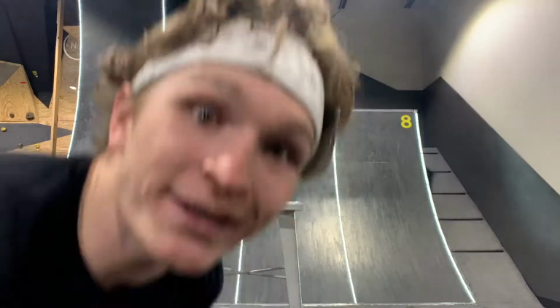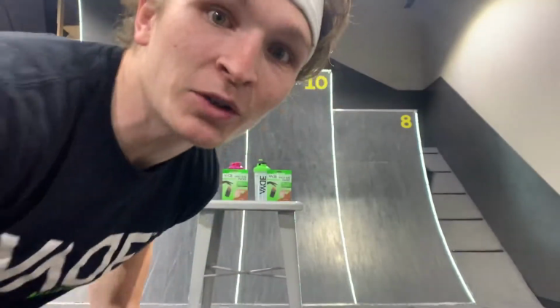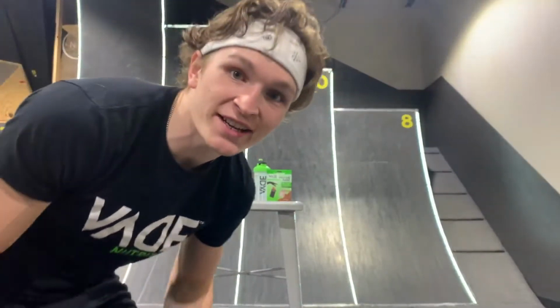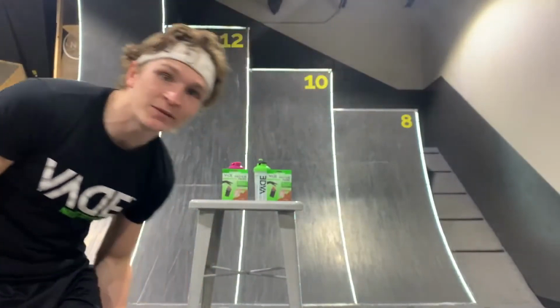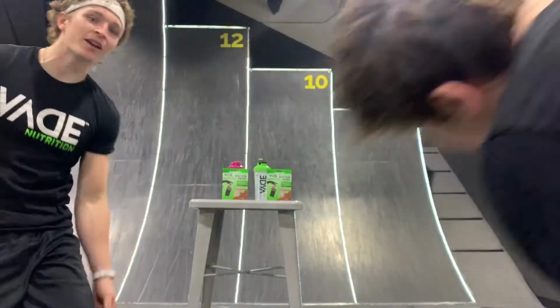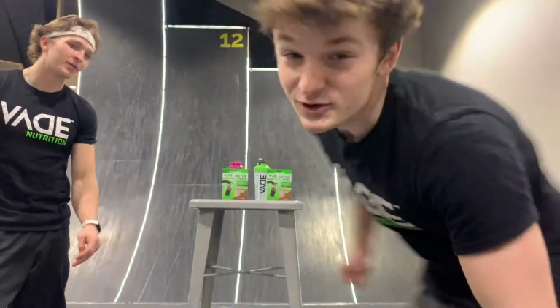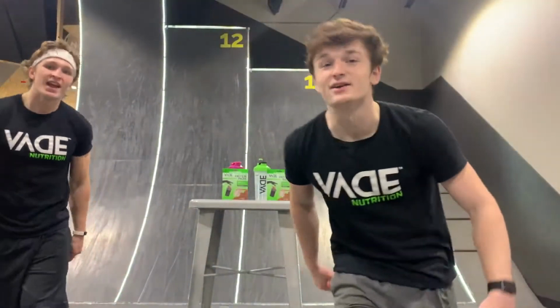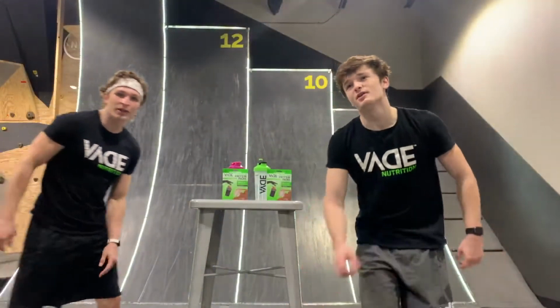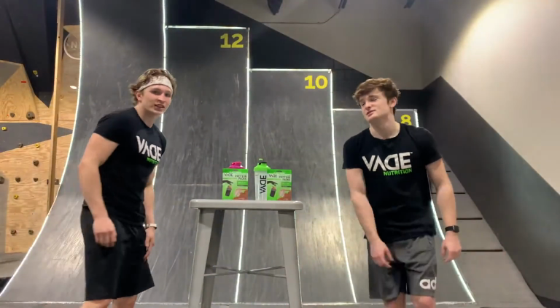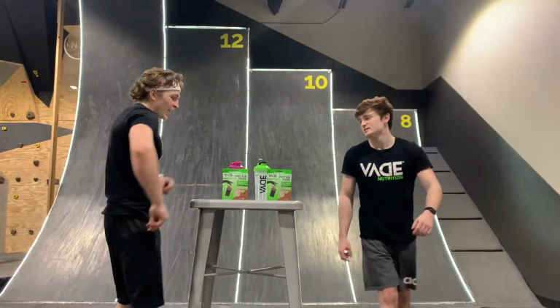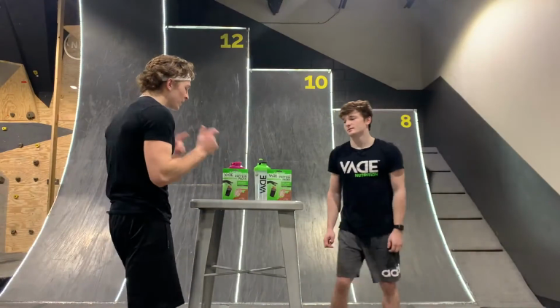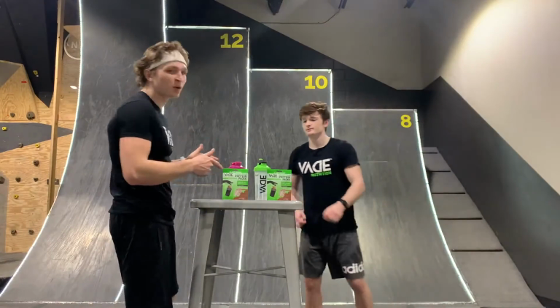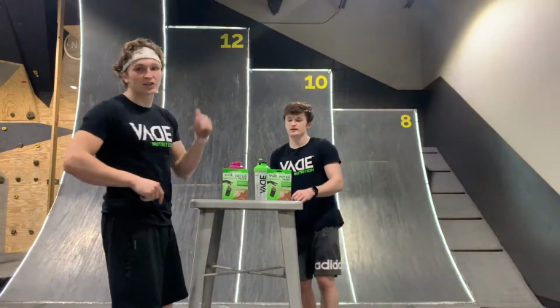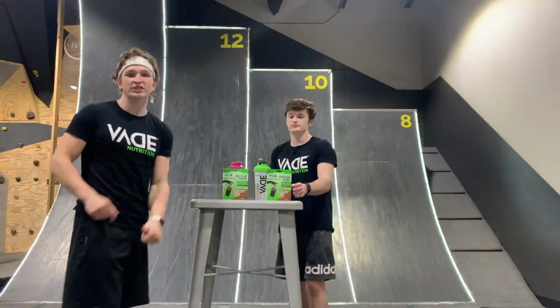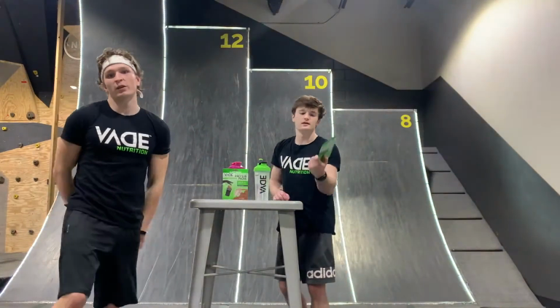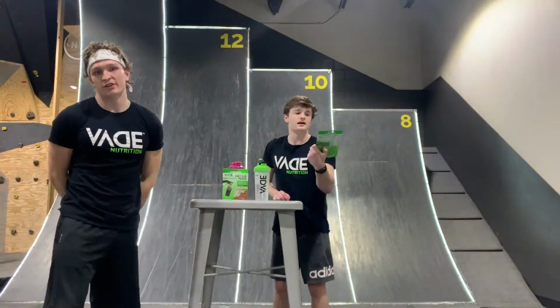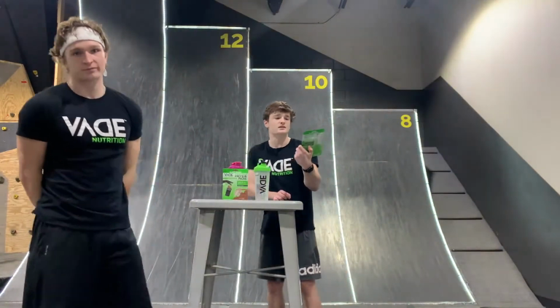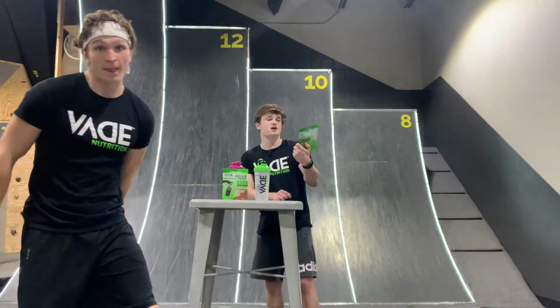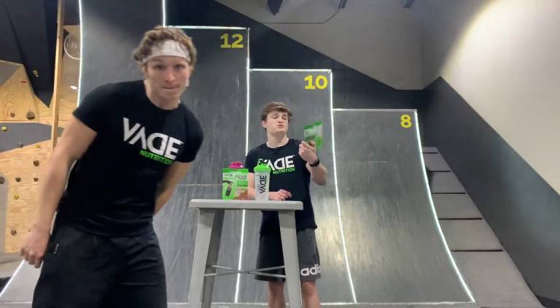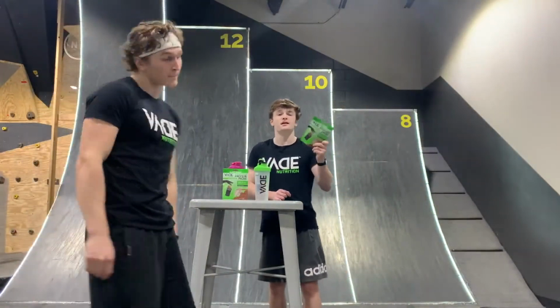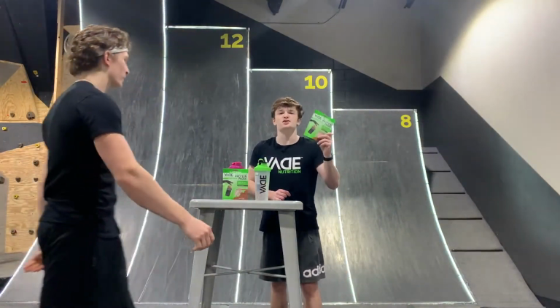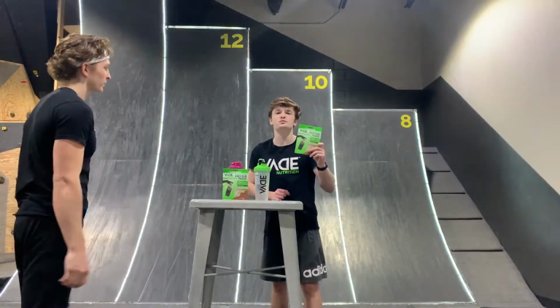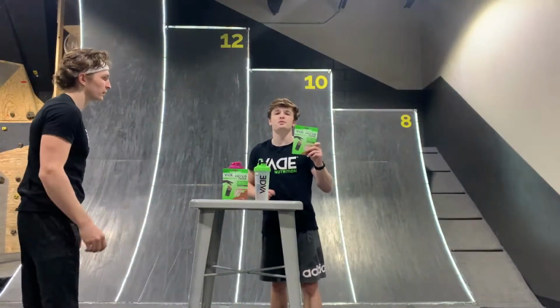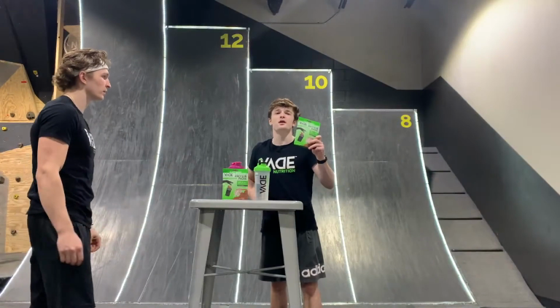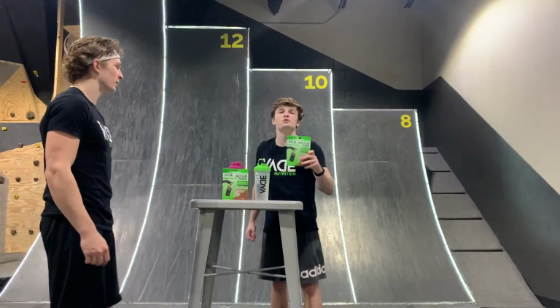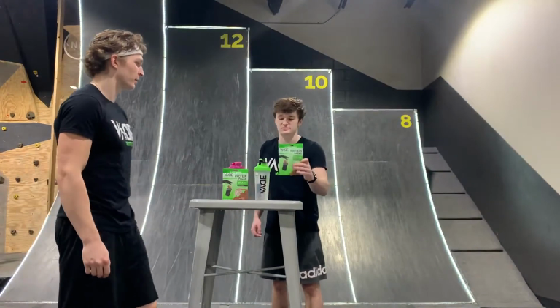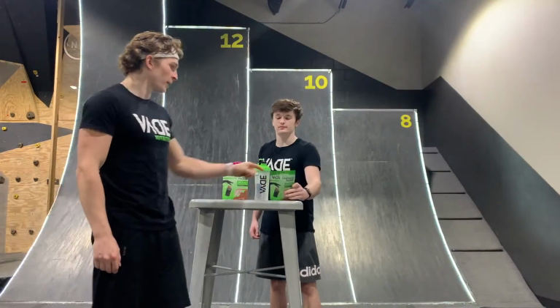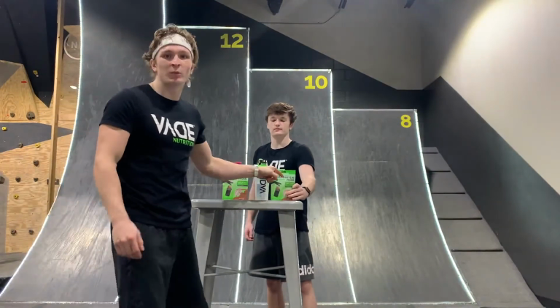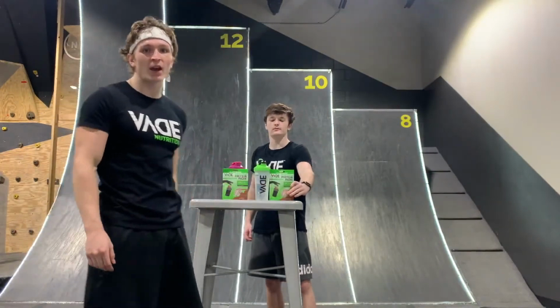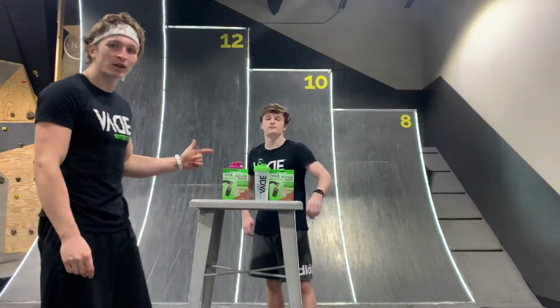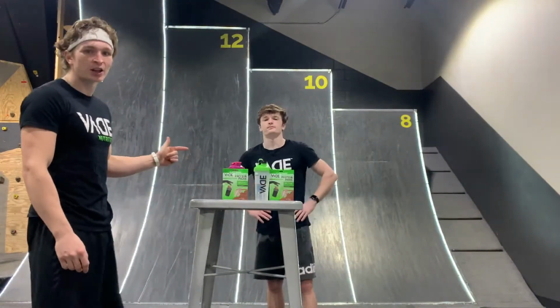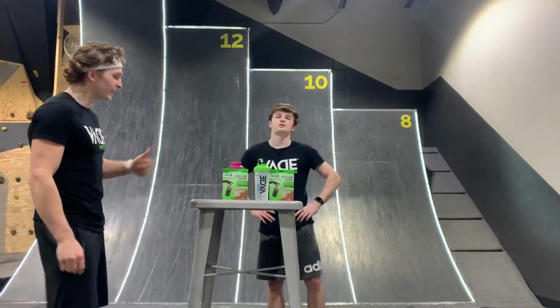What's up protein shakes? I'm Levi Enright and I'm Chris Behrens and we're the Ninja Teens. We're here with a new product and Chris can let you guys know what it is. It is a dissolvable protein pack that is 100% plant meal replacement. We're going to give it a little rundown.